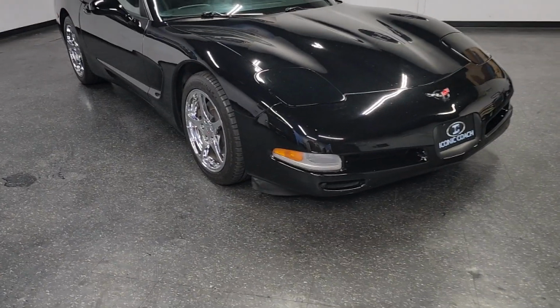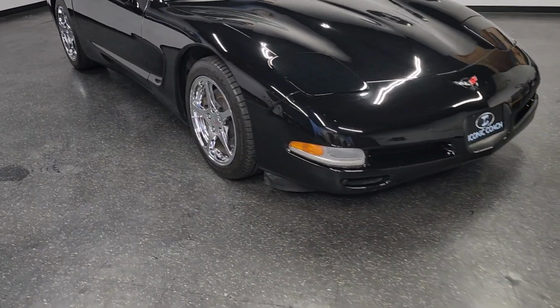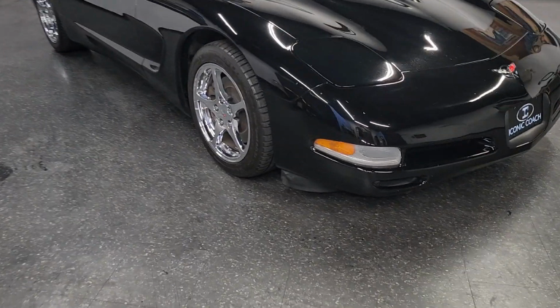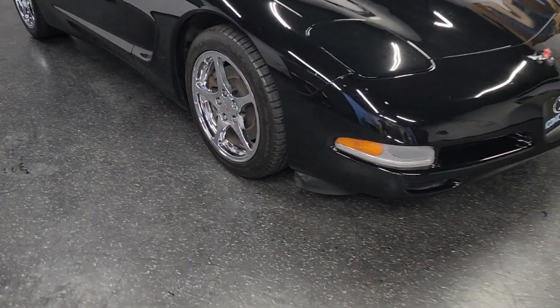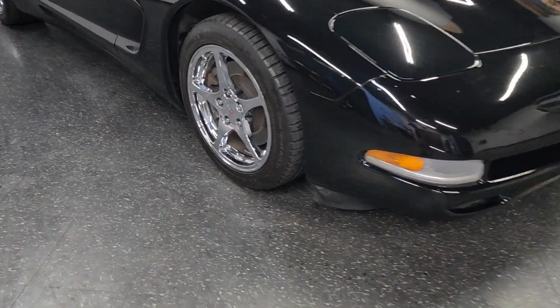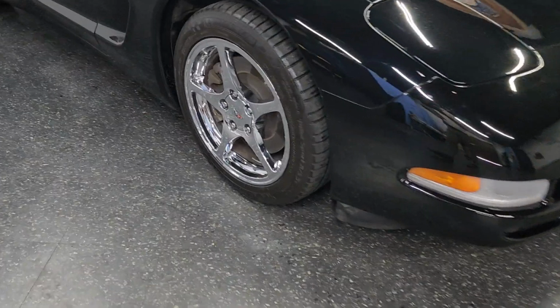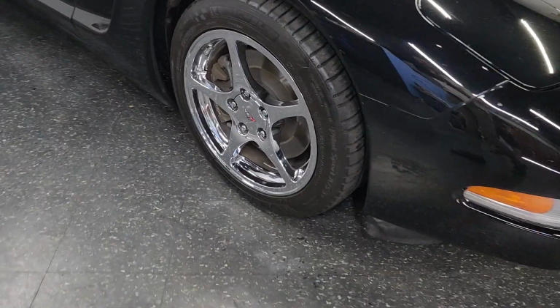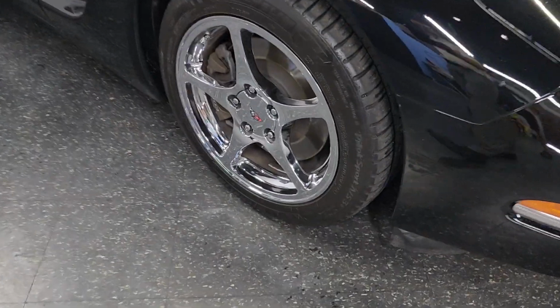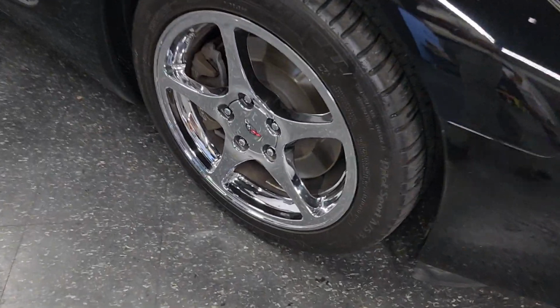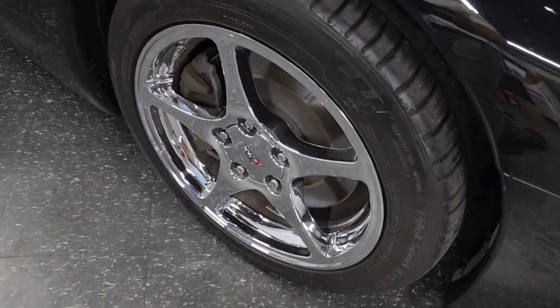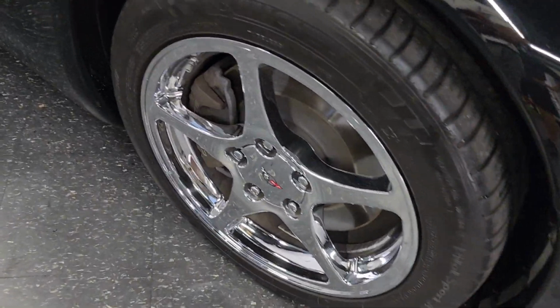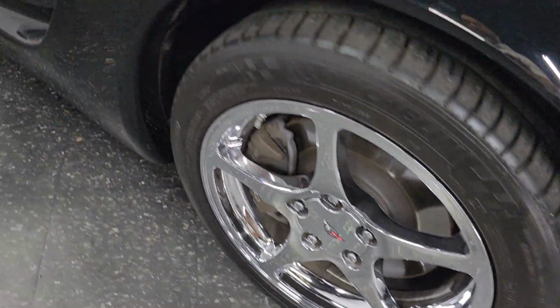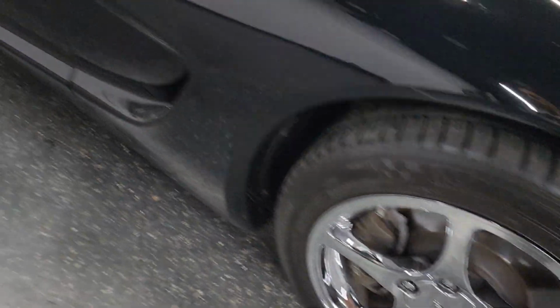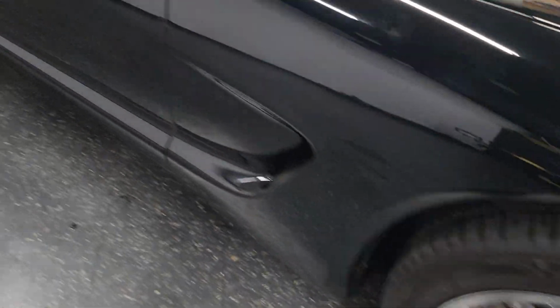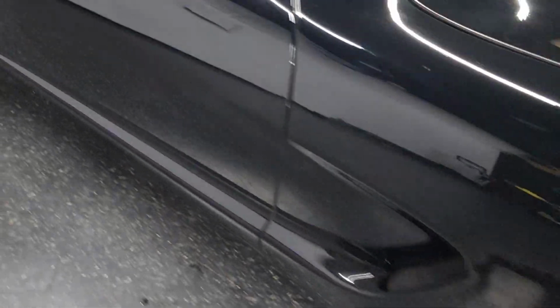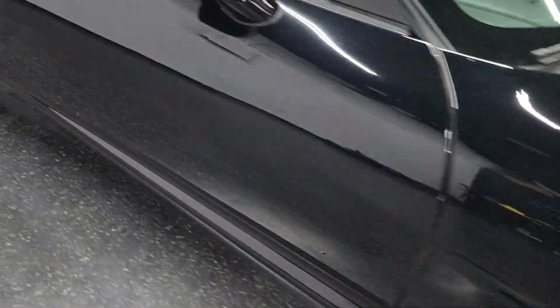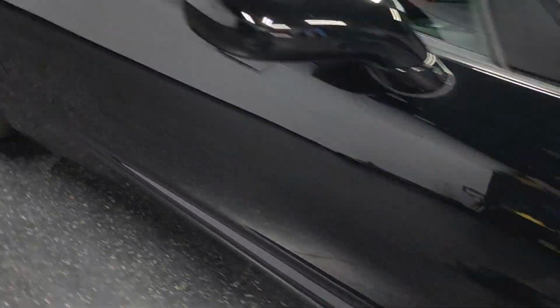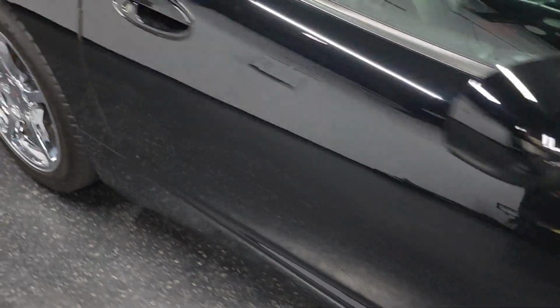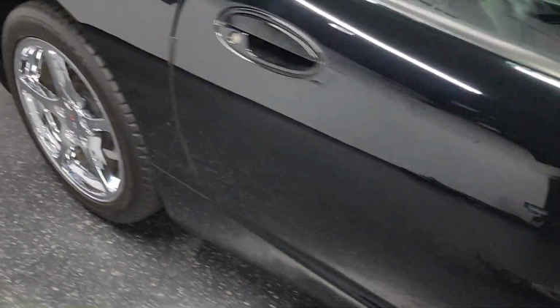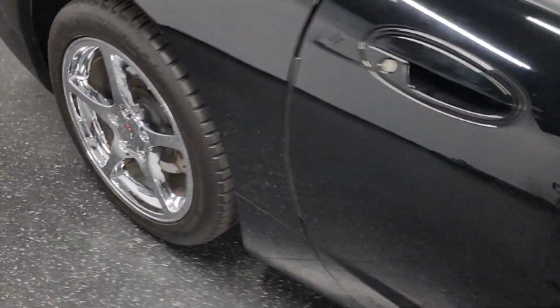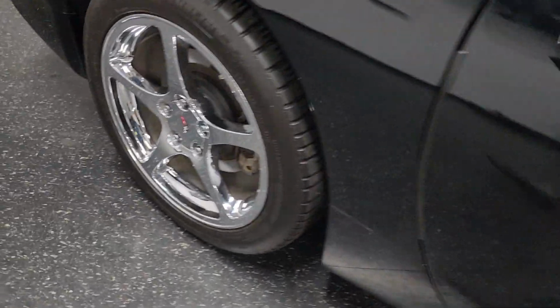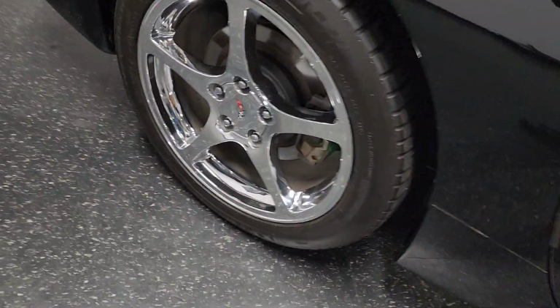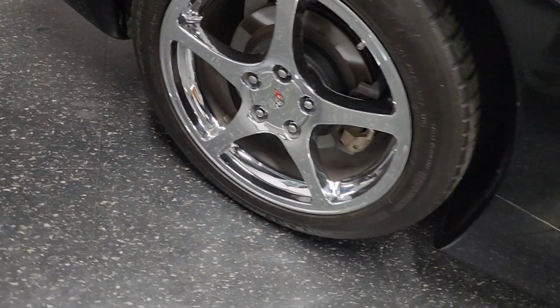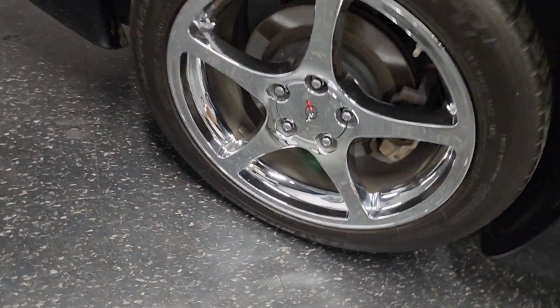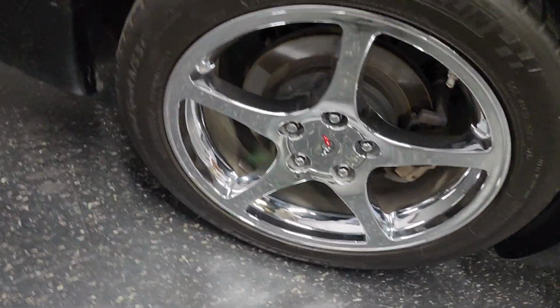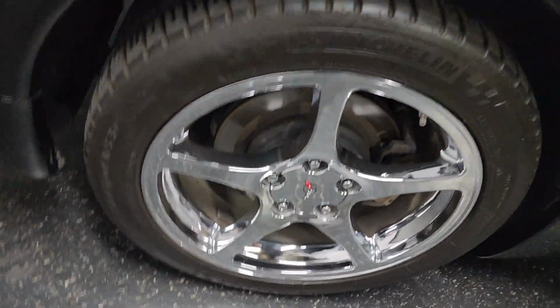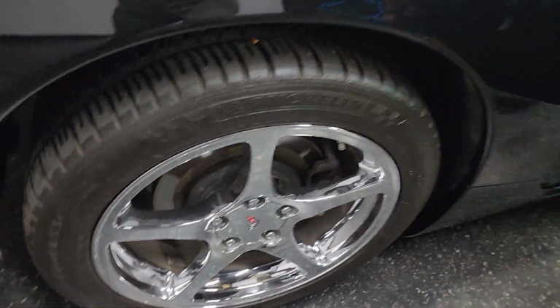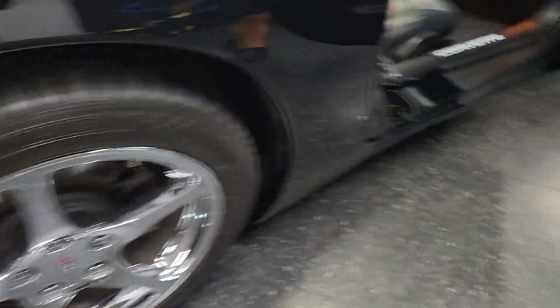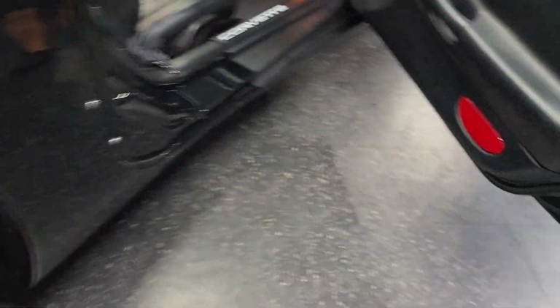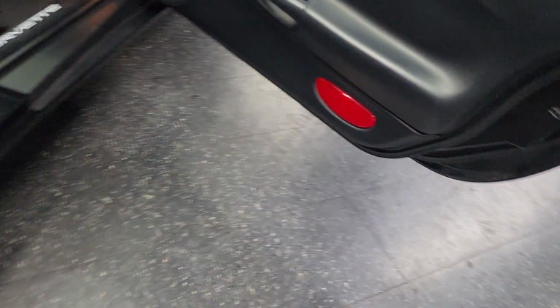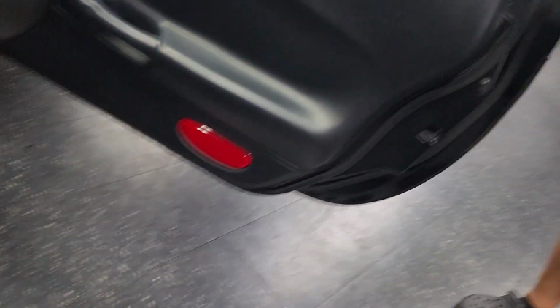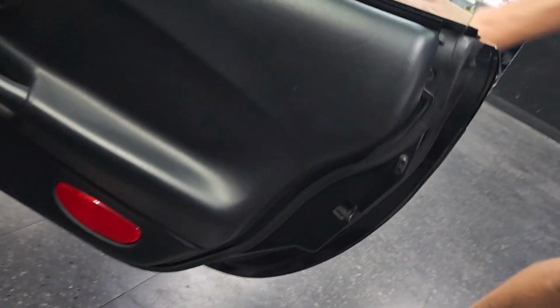This car is in excellent, excellent shape. Very hard to find a car like this in this condition. The paint is outstanding. All of the chrome, Michelin tires, 77,000 miles.